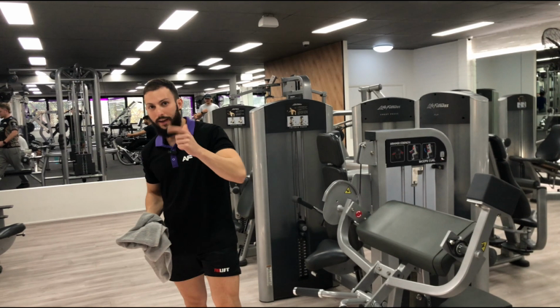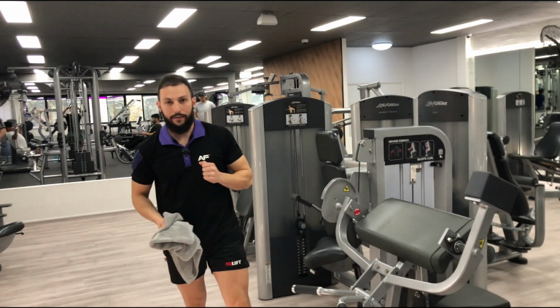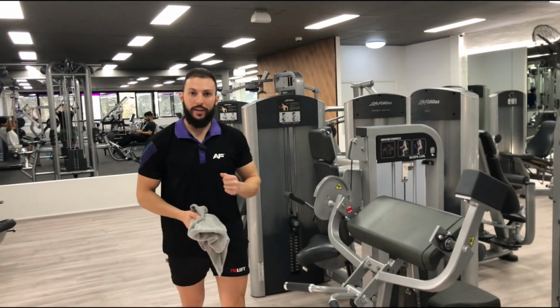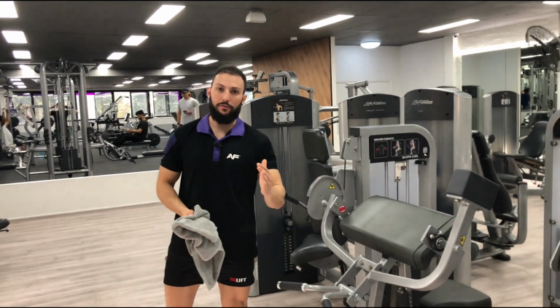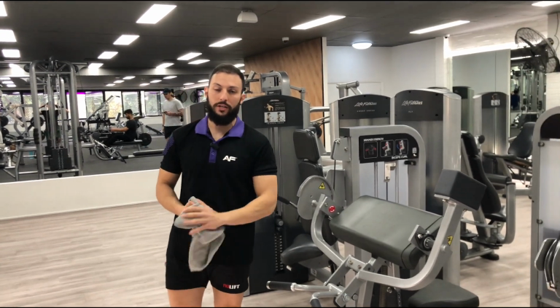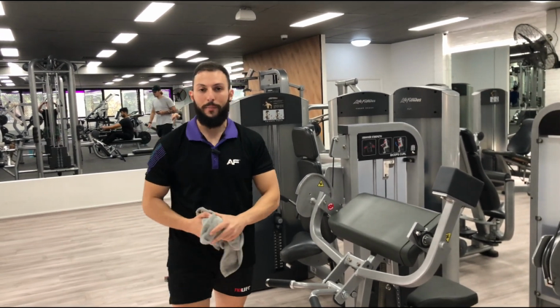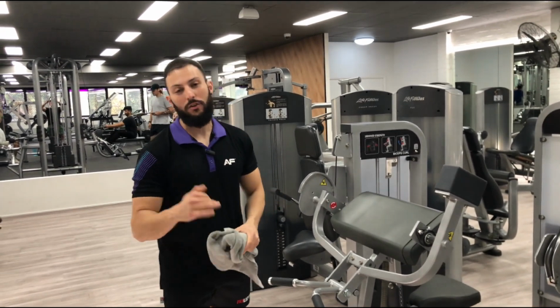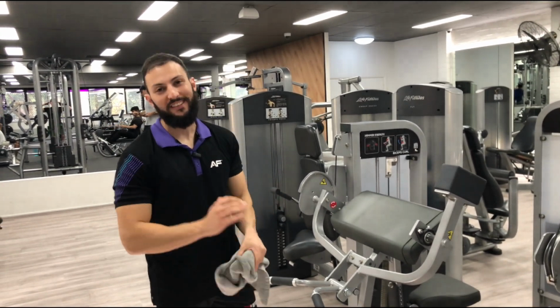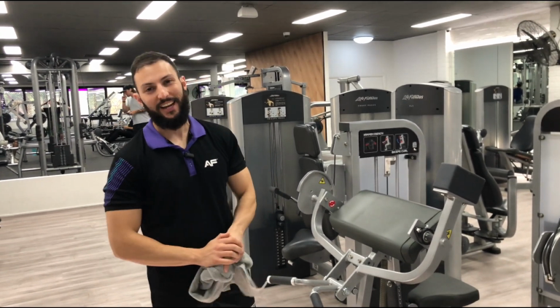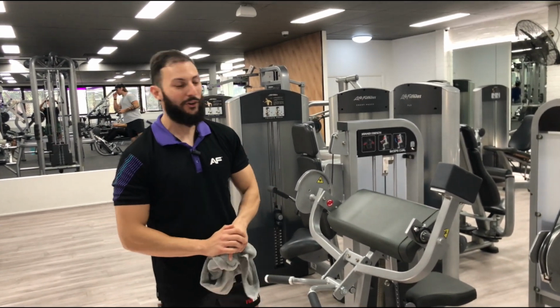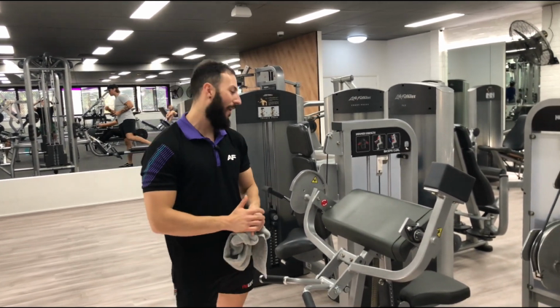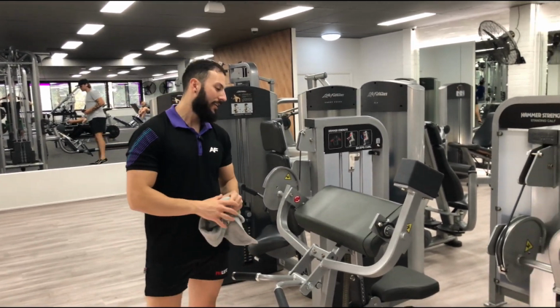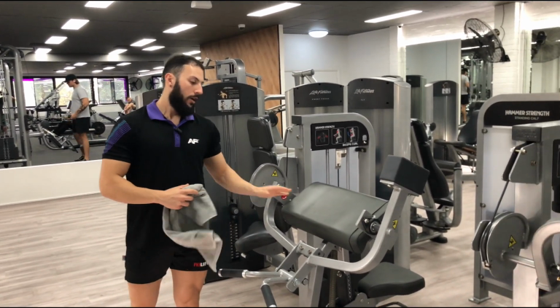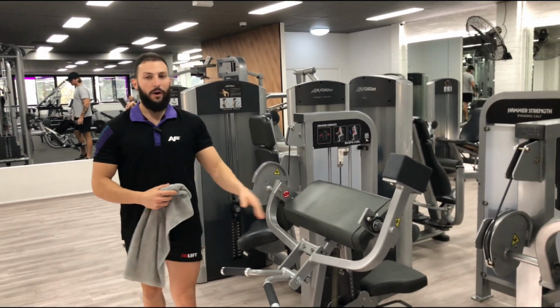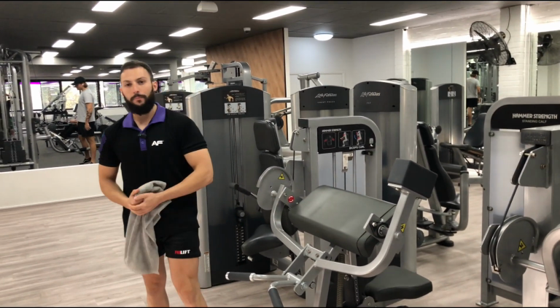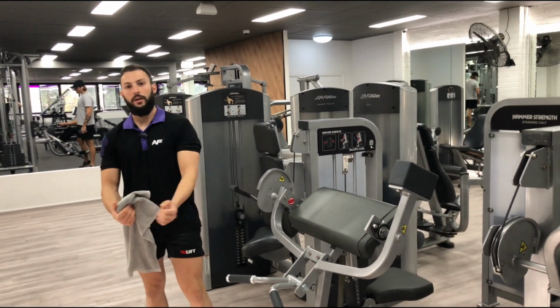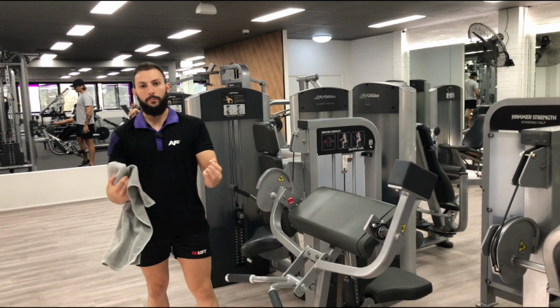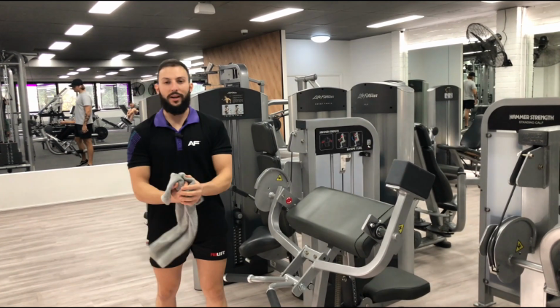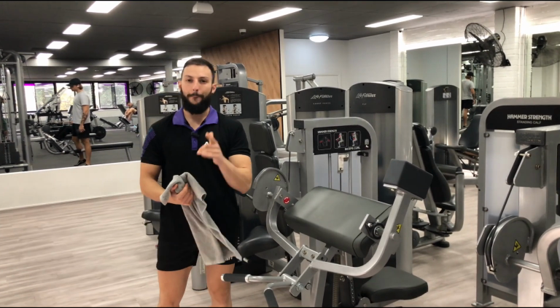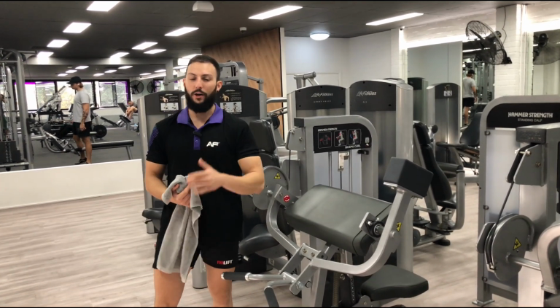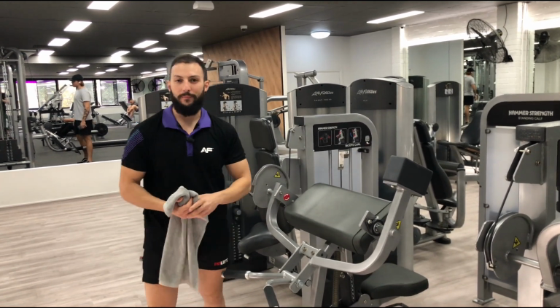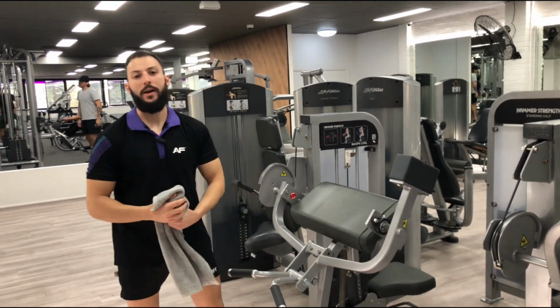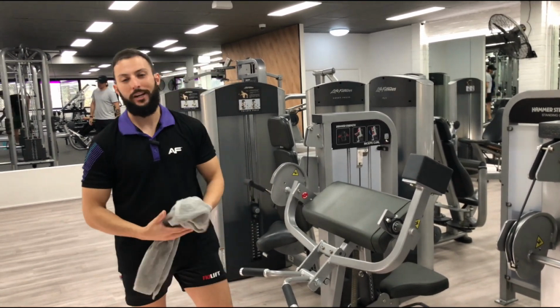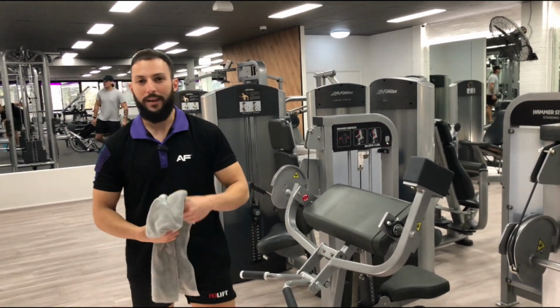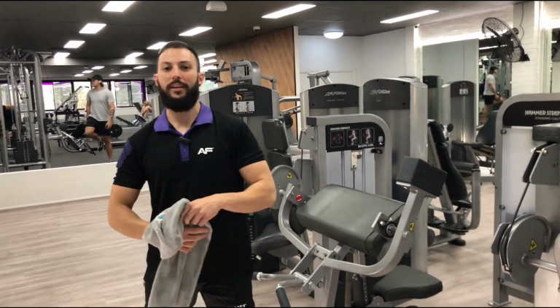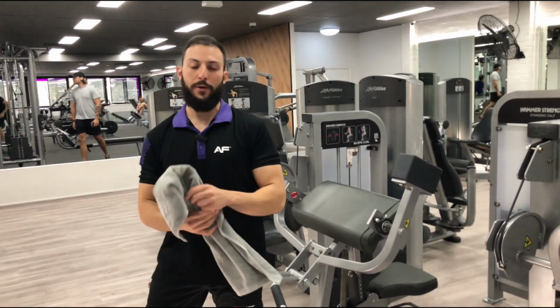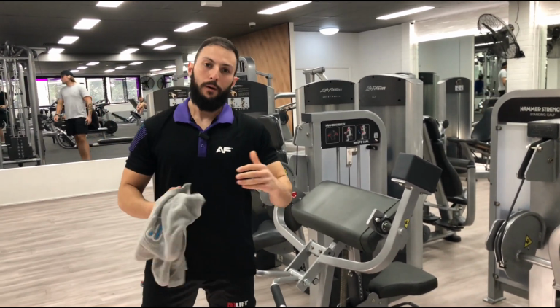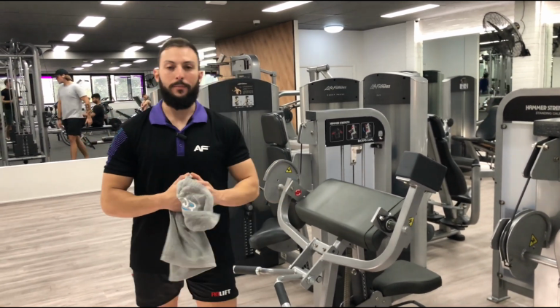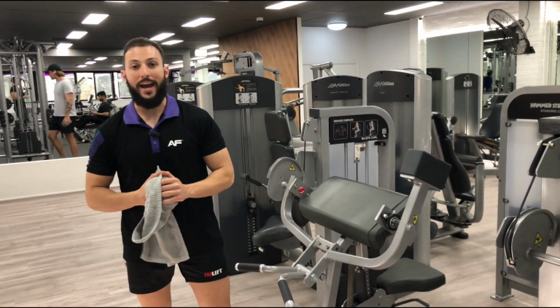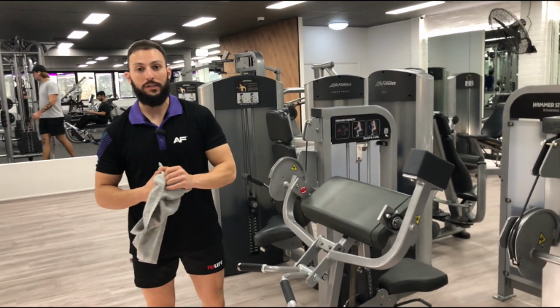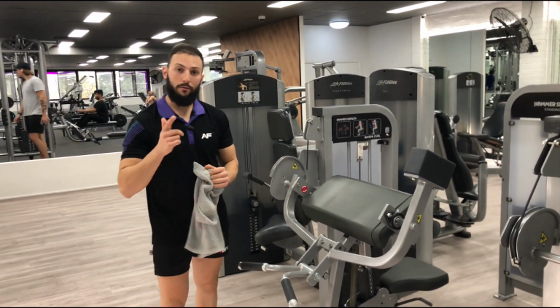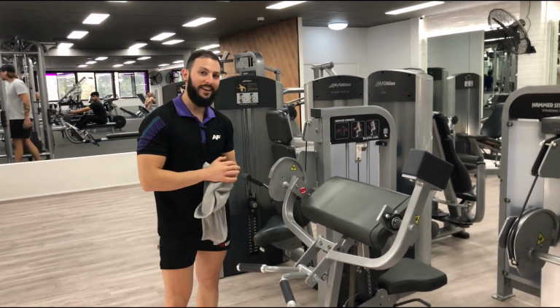Hey everybody, it is Richard from Anytime Fitness in Ashfield. Bicep creature, pin loaded — great machine, everybody loves it. I'm going to demonstrate how to use it right now.